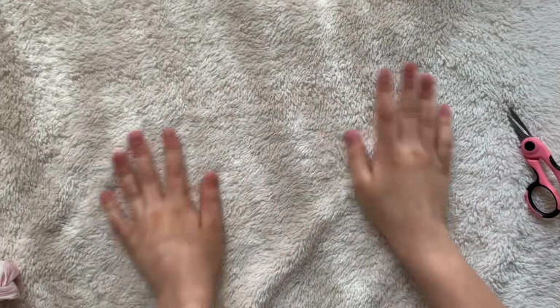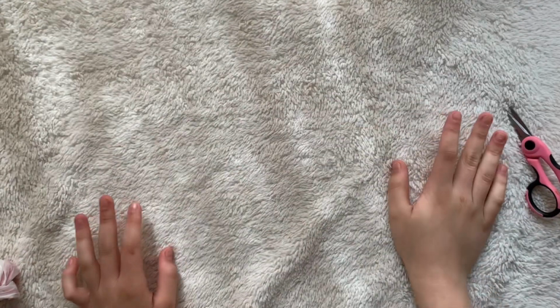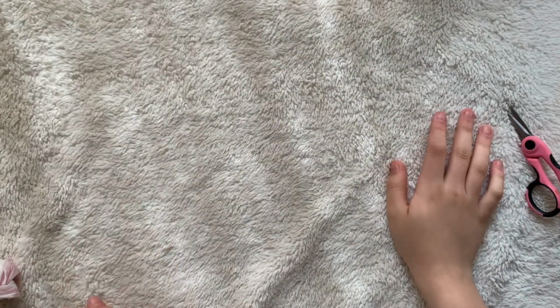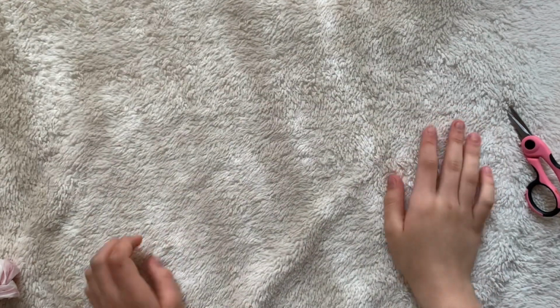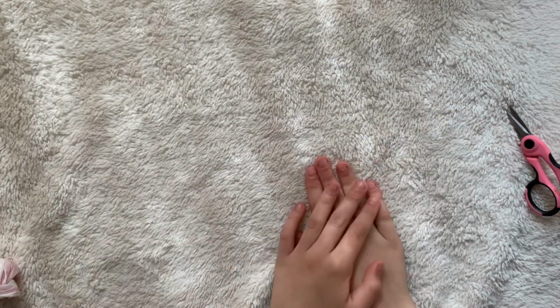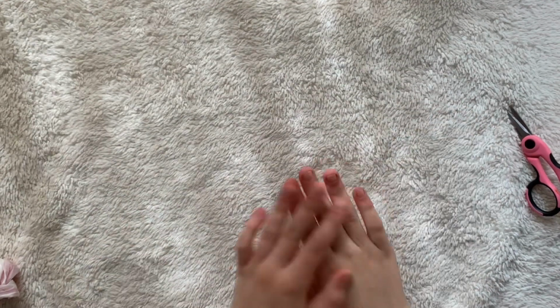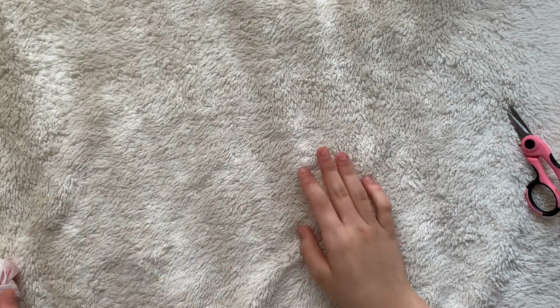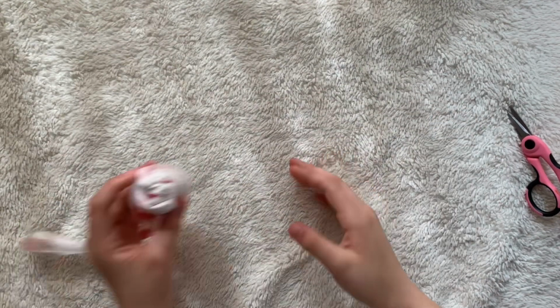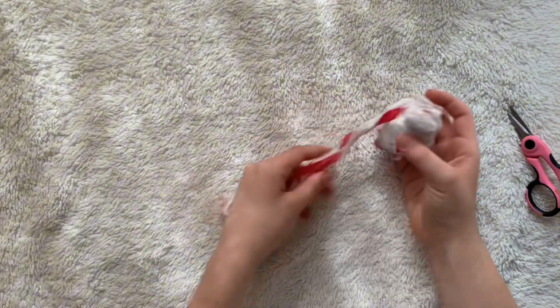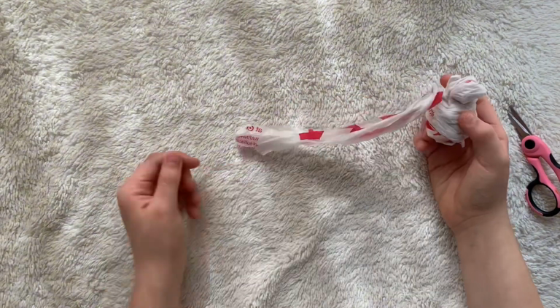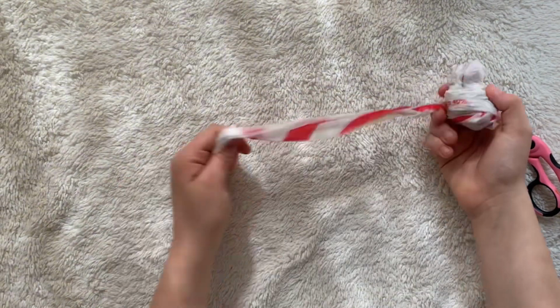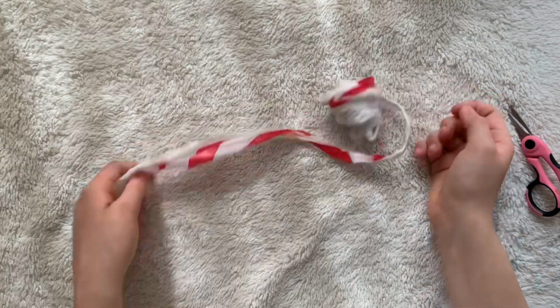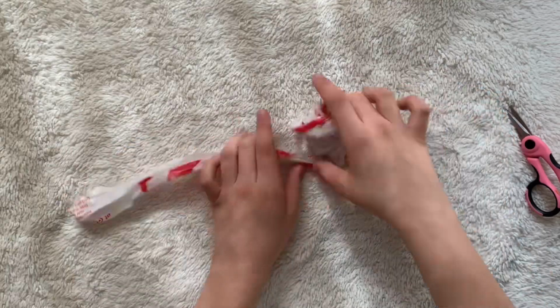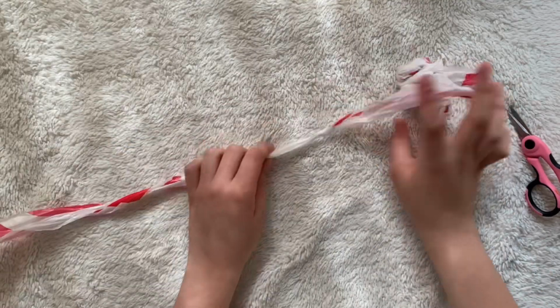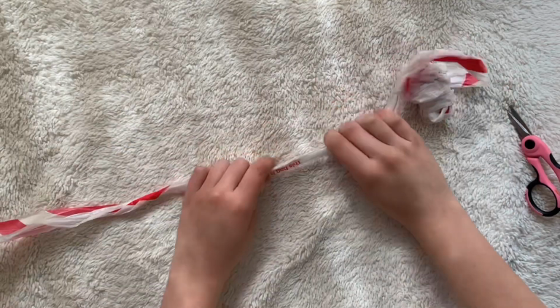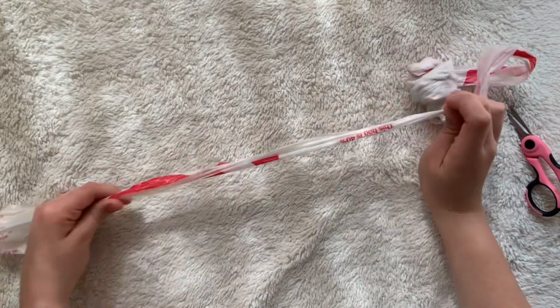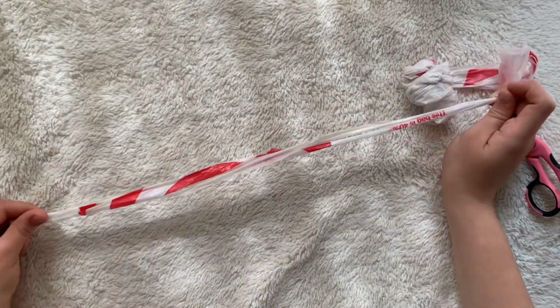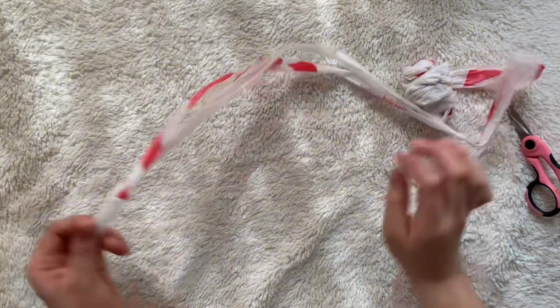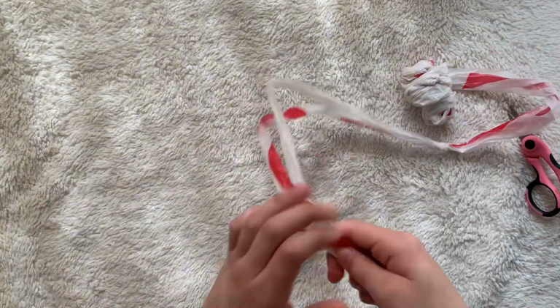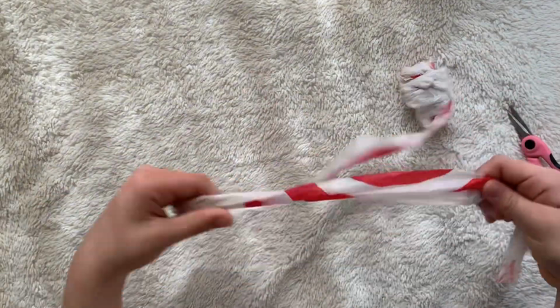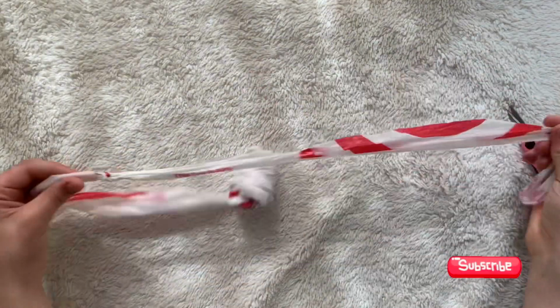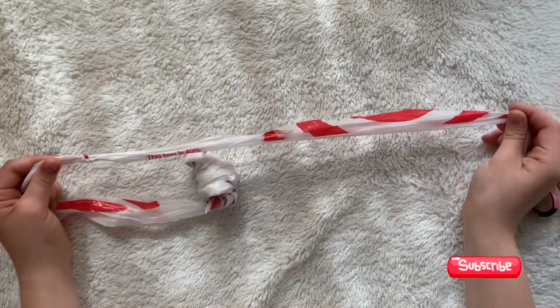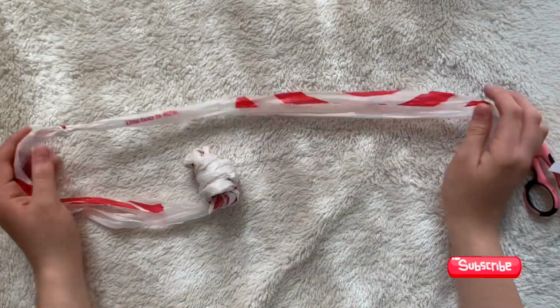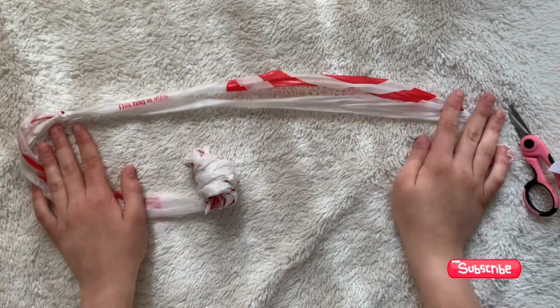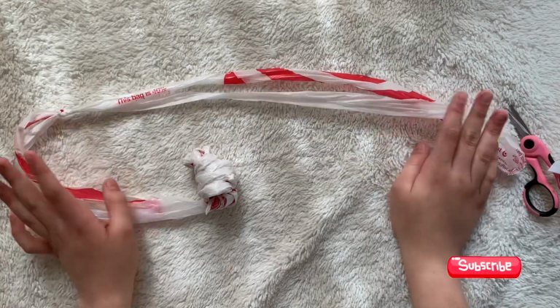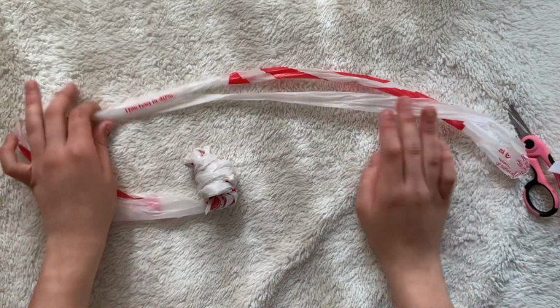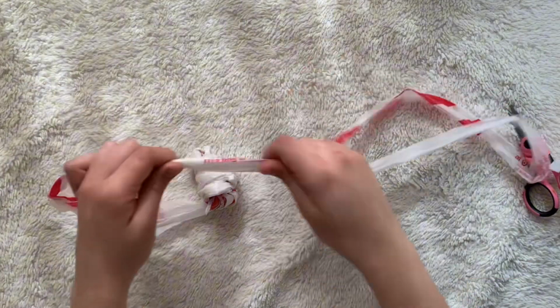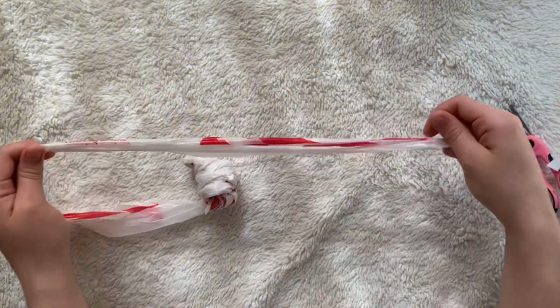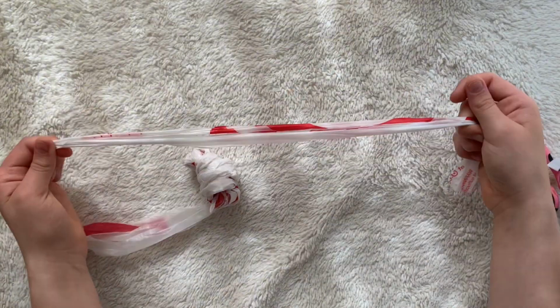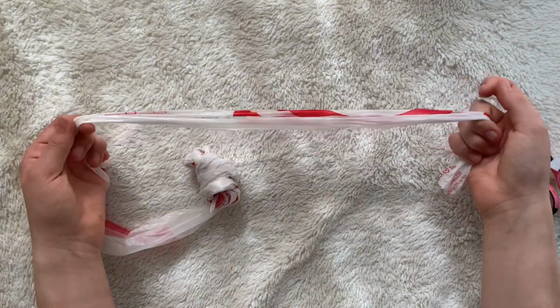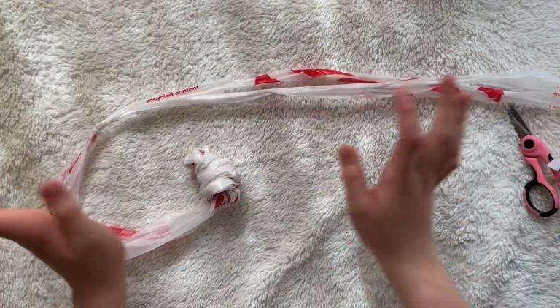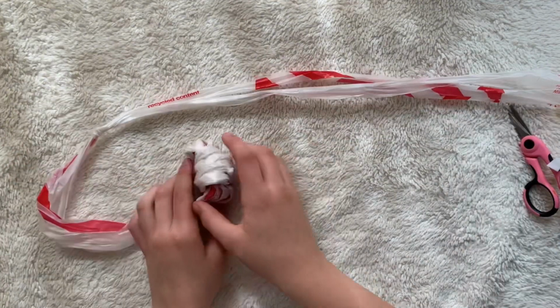Hi guys, welcome to my channel. Today I'm going to be showing you guys how to make plastic yarn. This is a small ball of plastic yarn that I made before this video, and you can use this to crochet or knit or do whatever you want, and you just work with it like normal yarn.